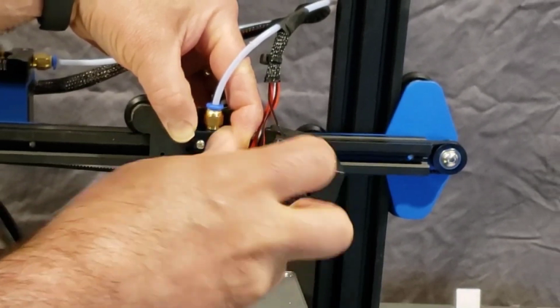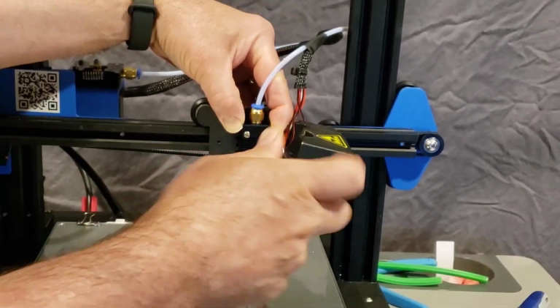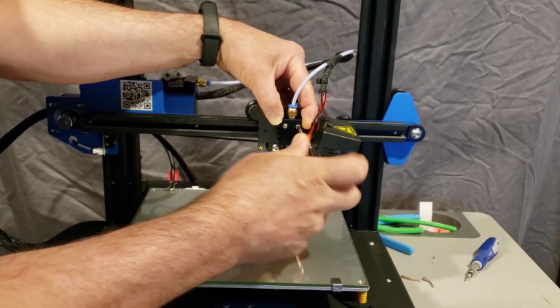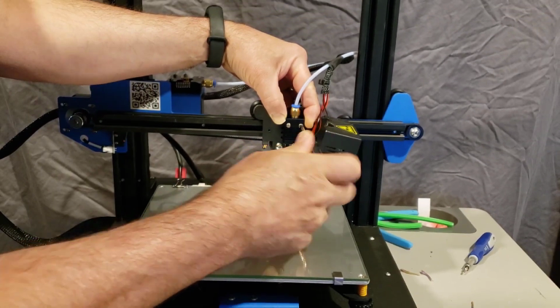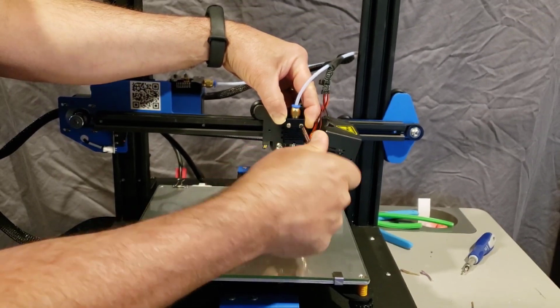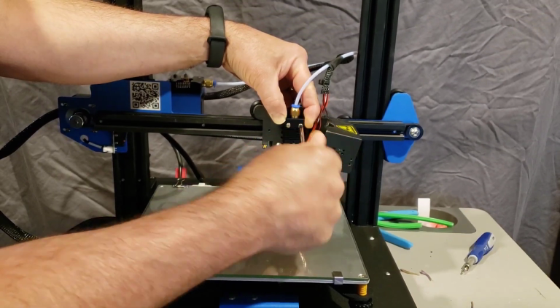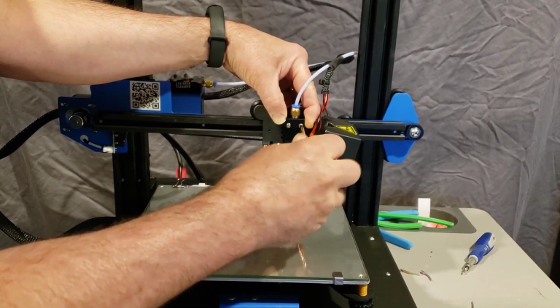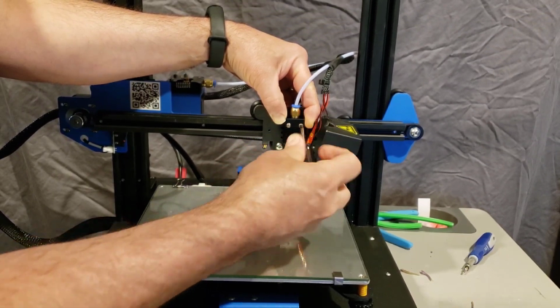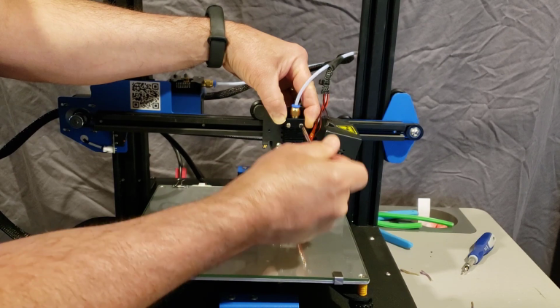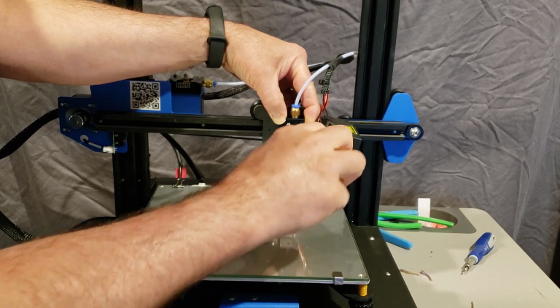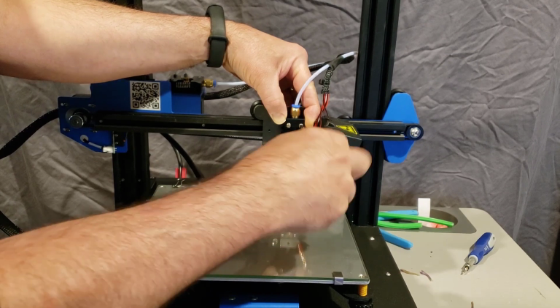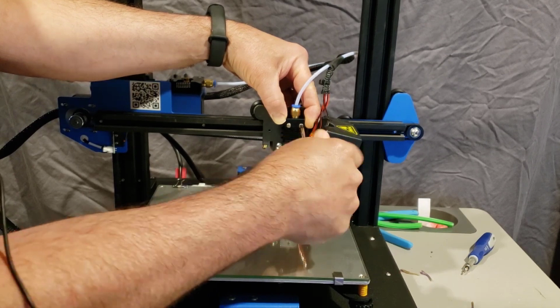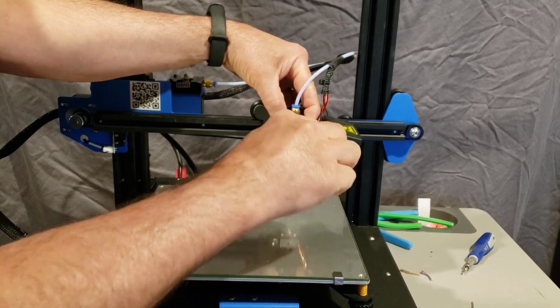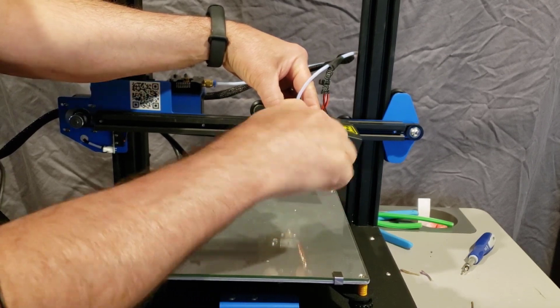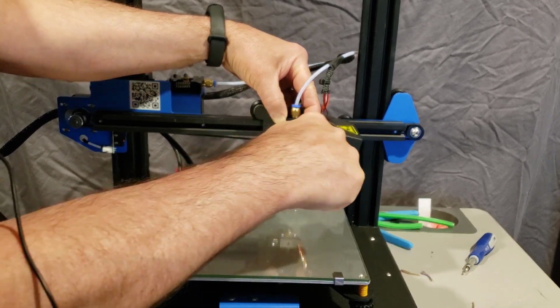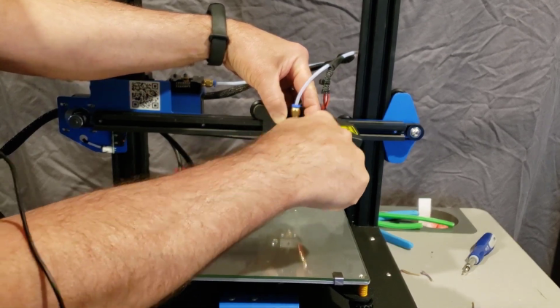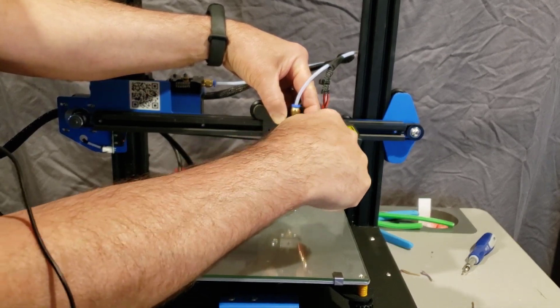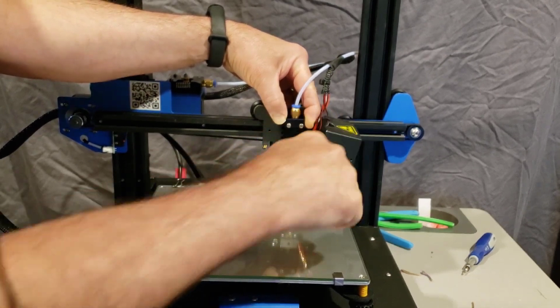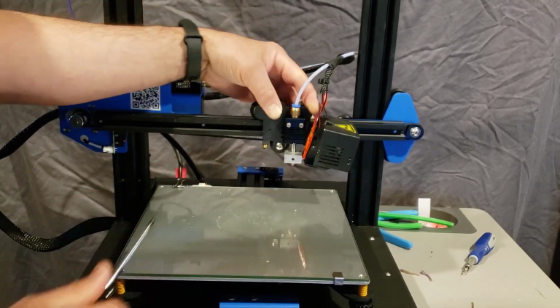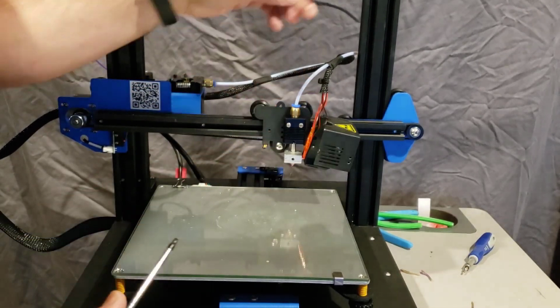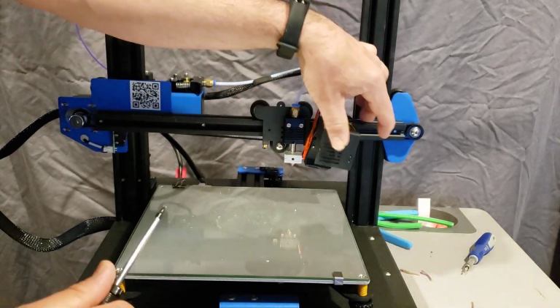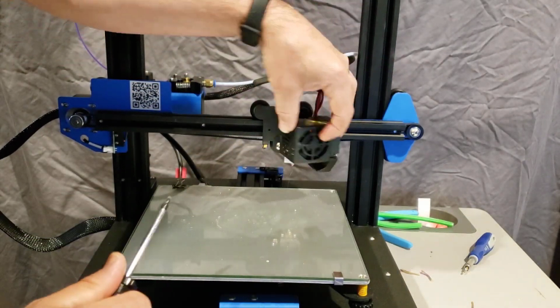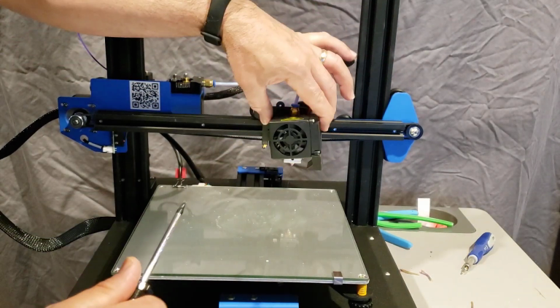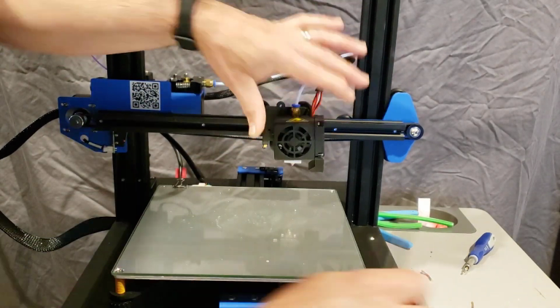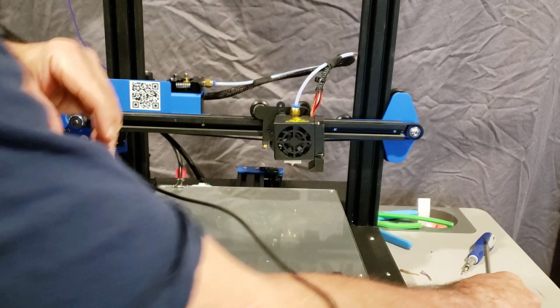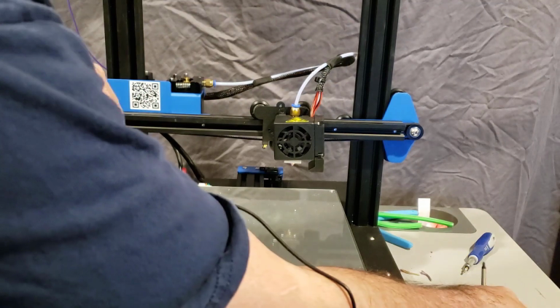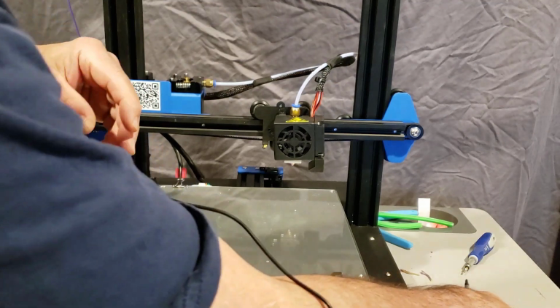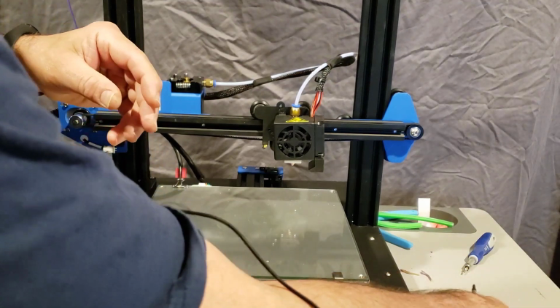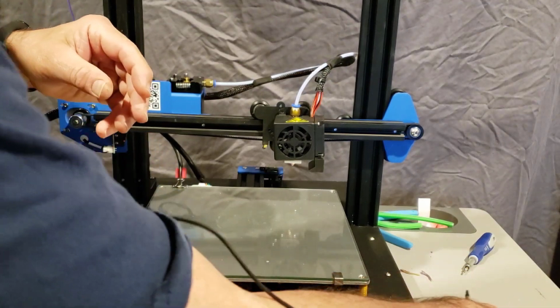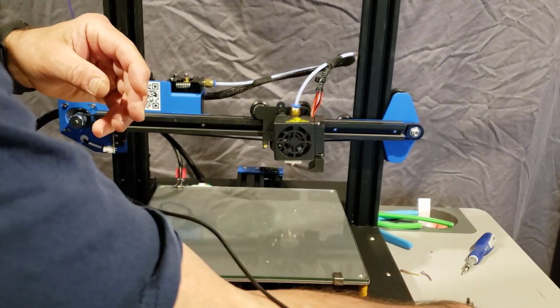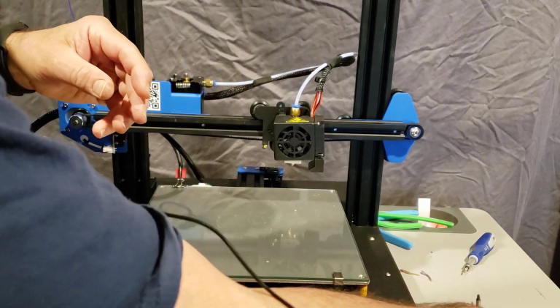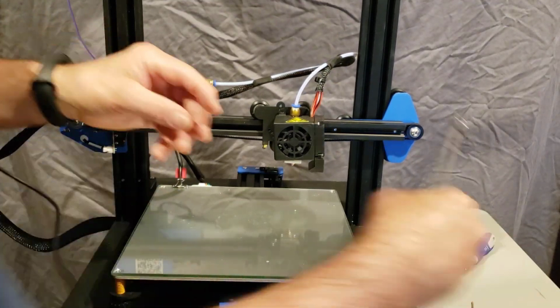And of all the cool things, I just heard that printer end! So let's scoot on over into that room and give it a test. But before I do, I don't want to lose these screws so I'm going to put them back on.